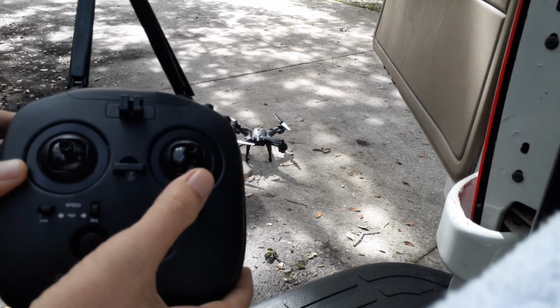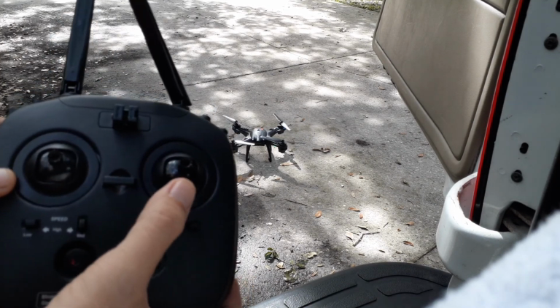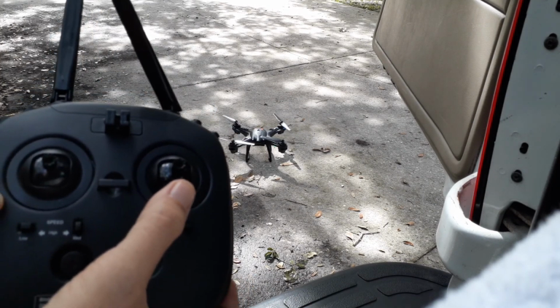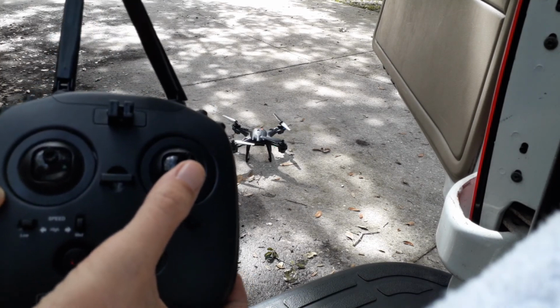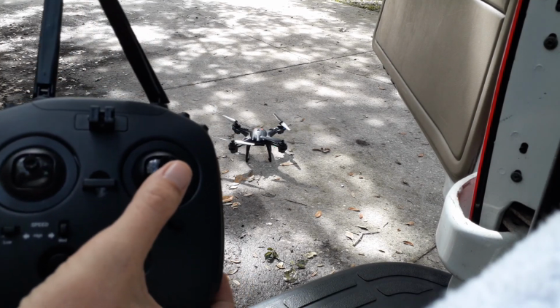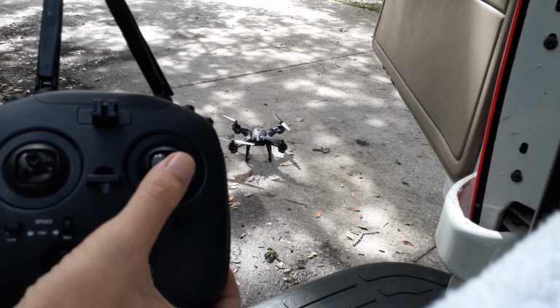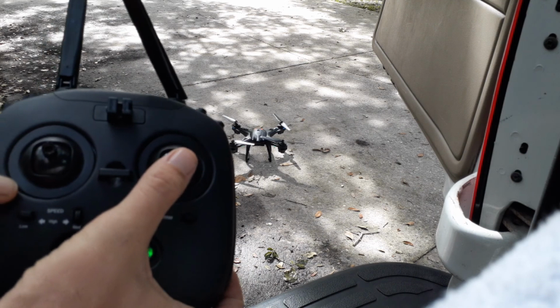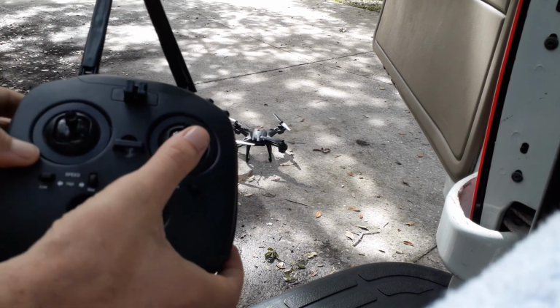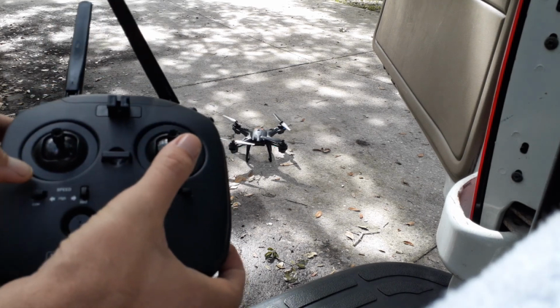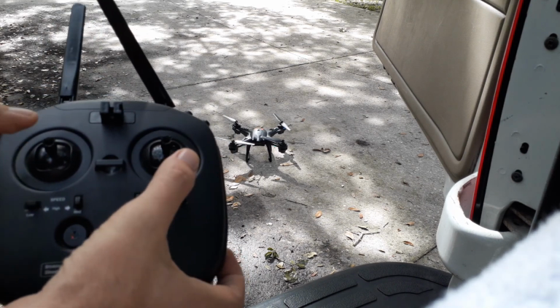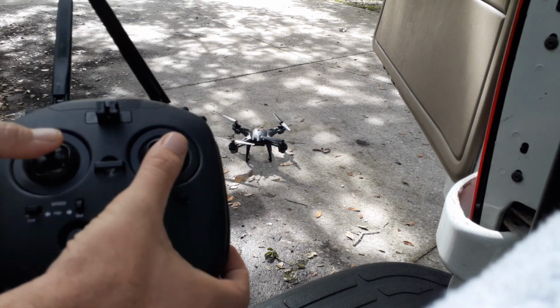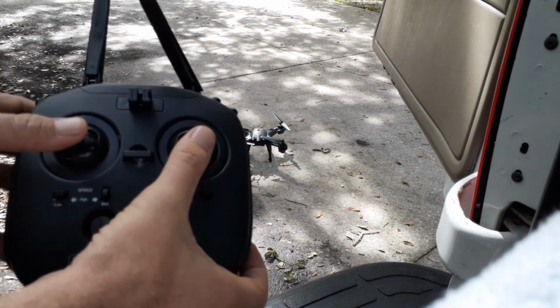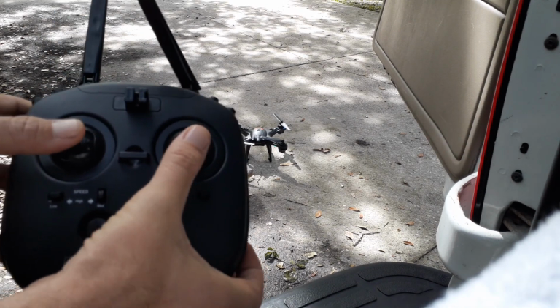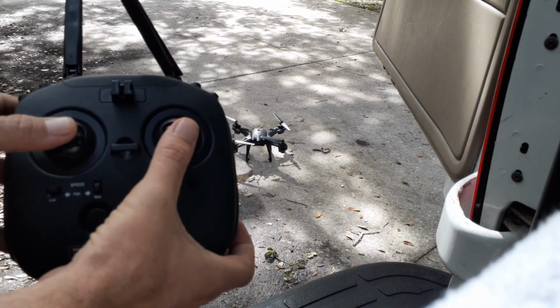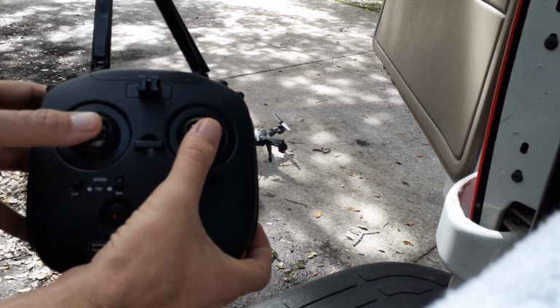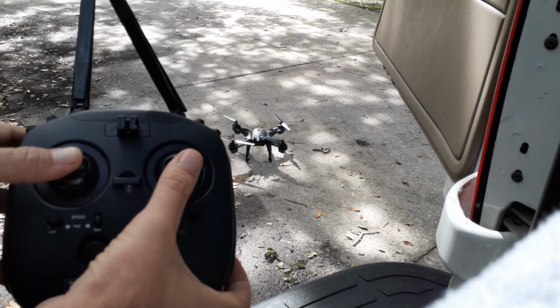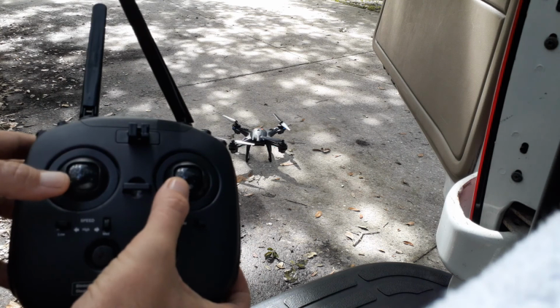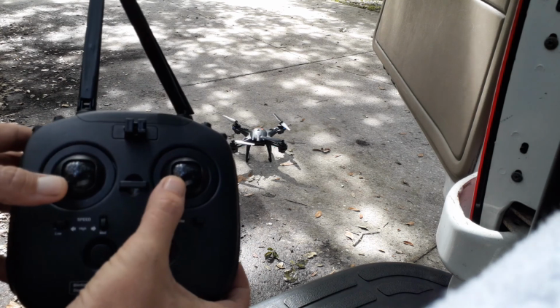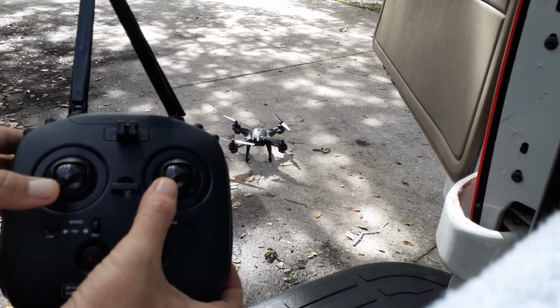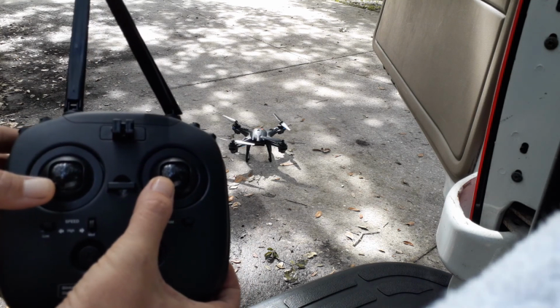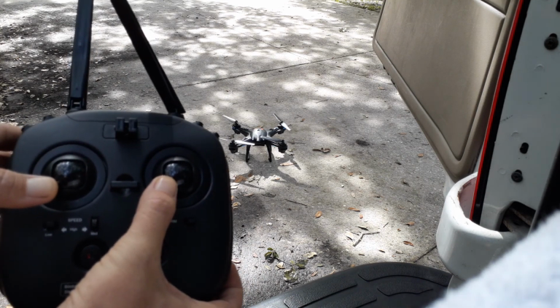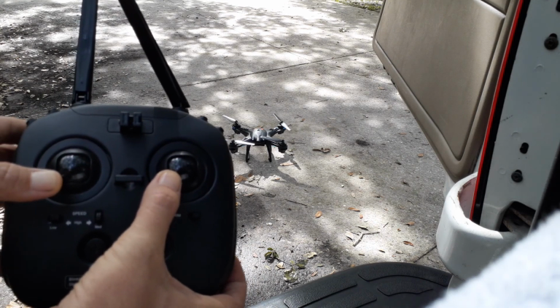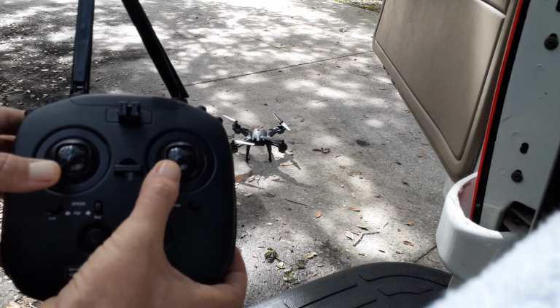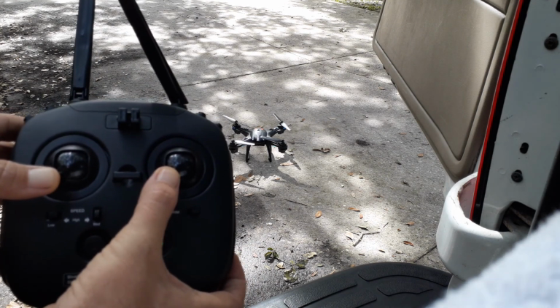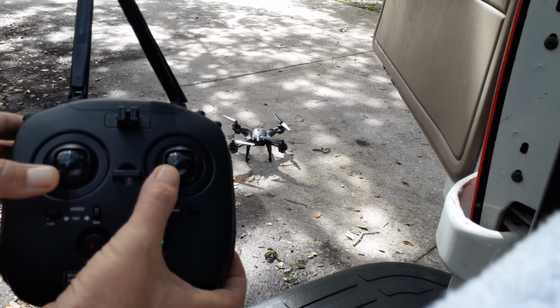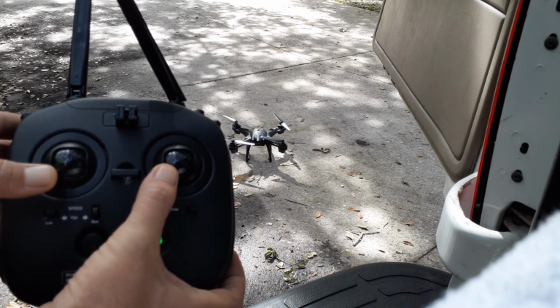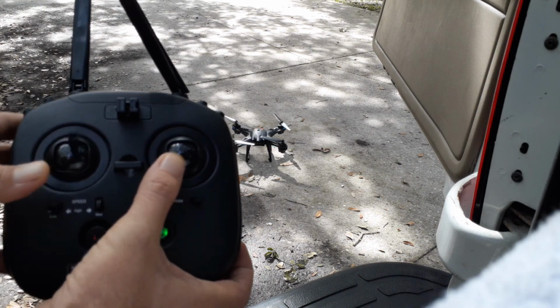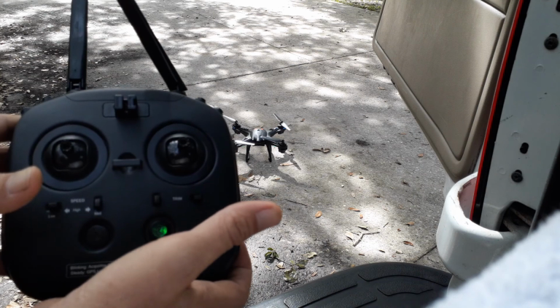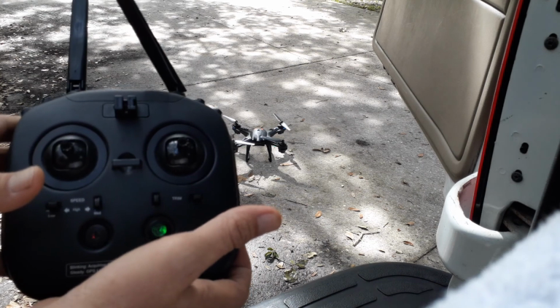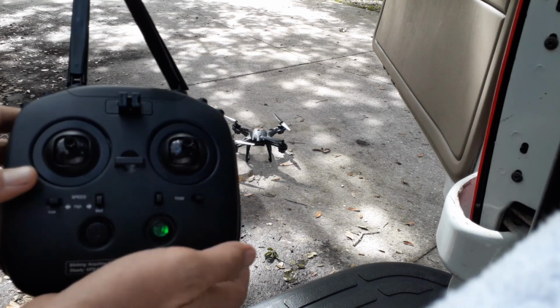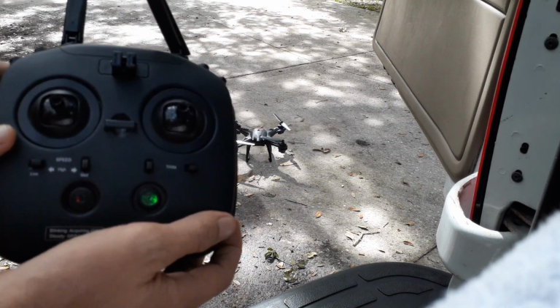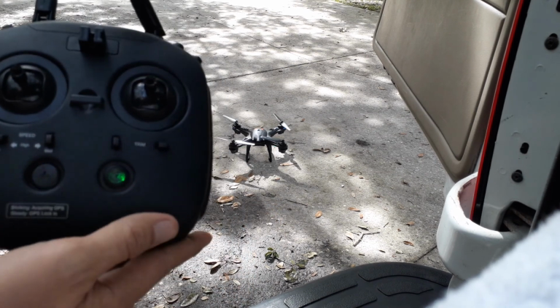Last step — the third step — is to calibrate the internal gyros, holding each stick down to the left for a few seconds. The lights on the drone will flash and stop, then release. The drone is now ready to fly.